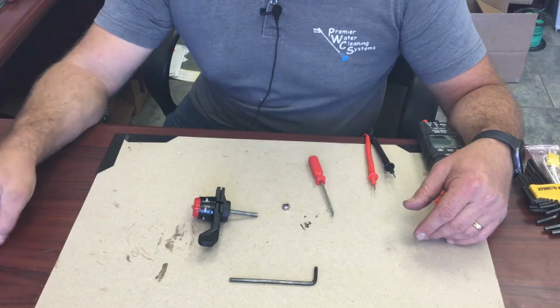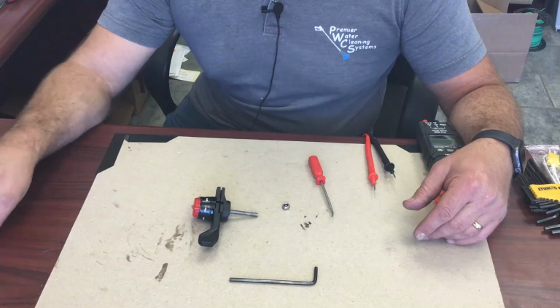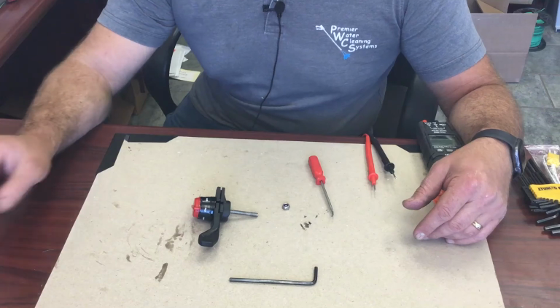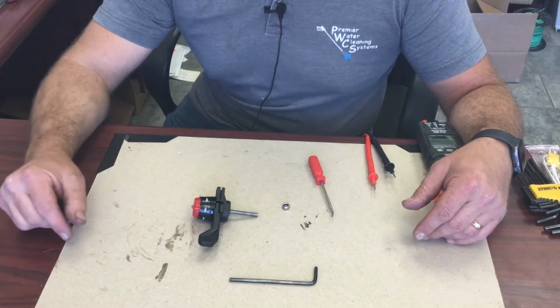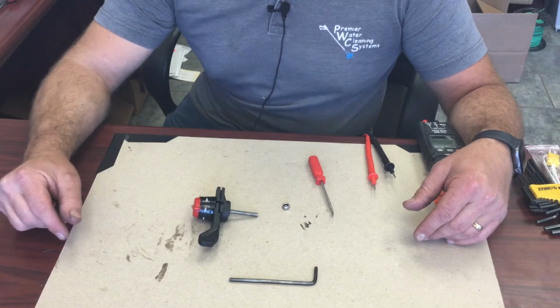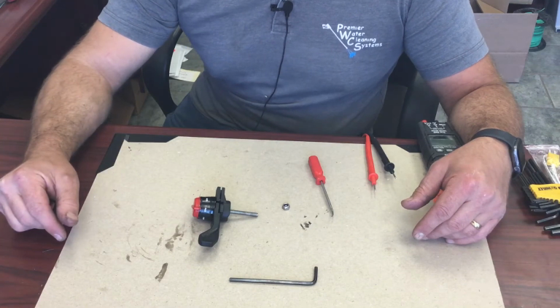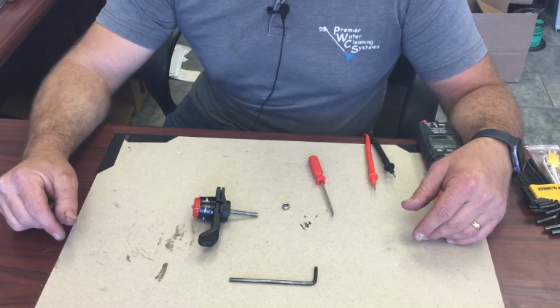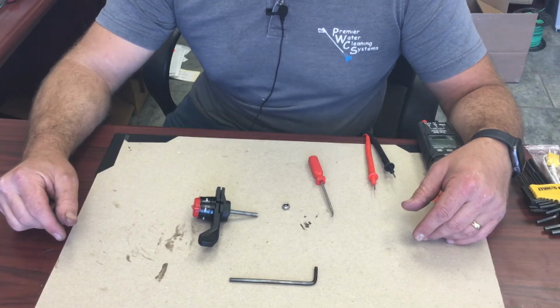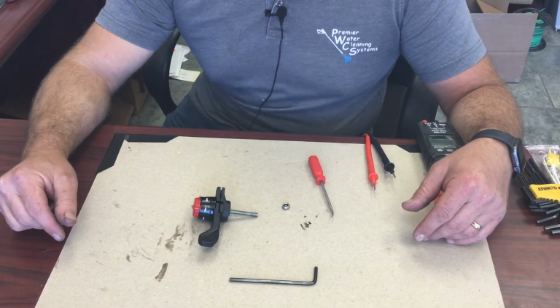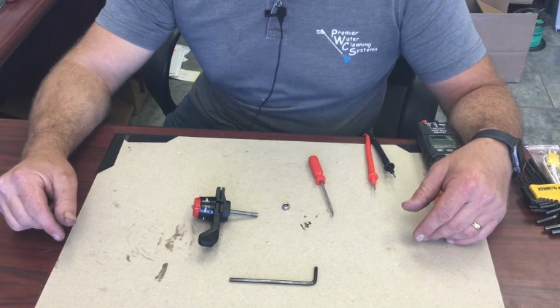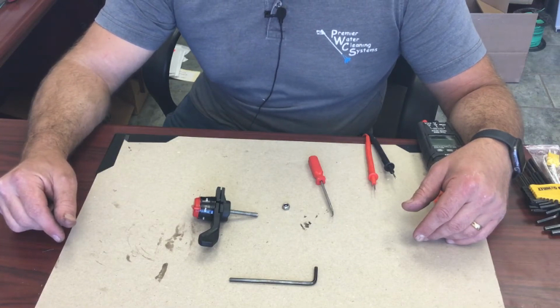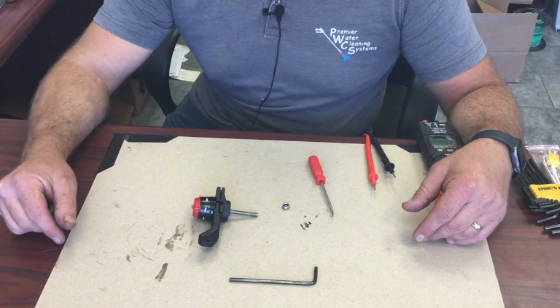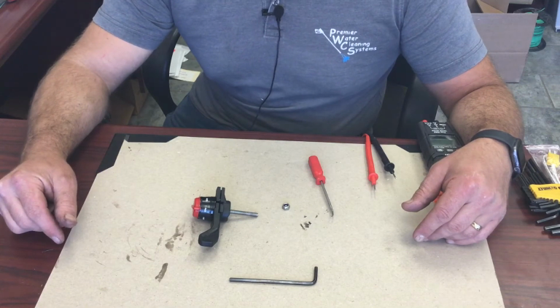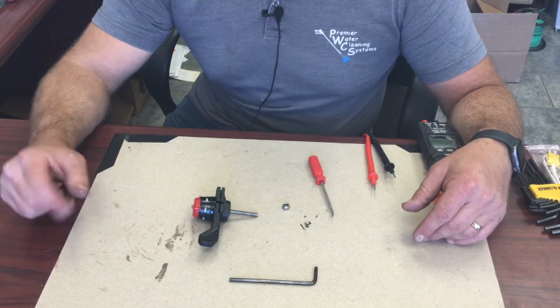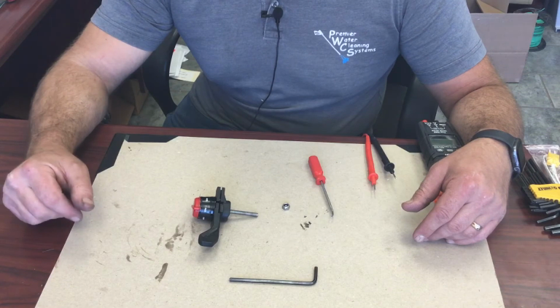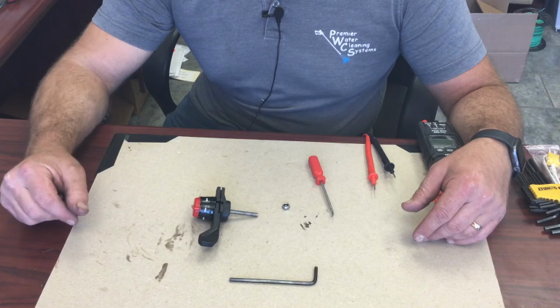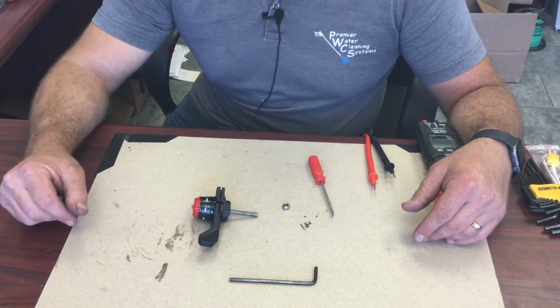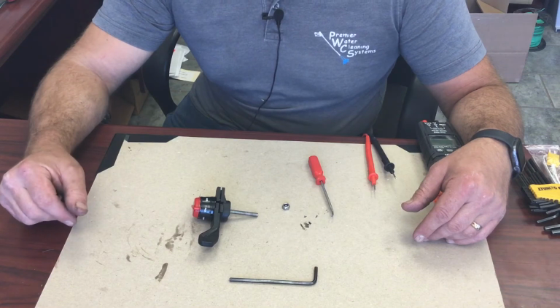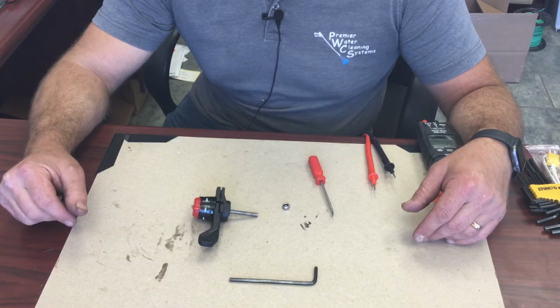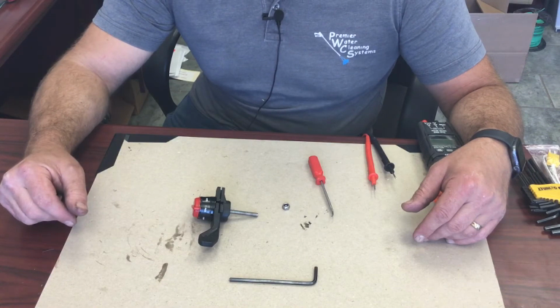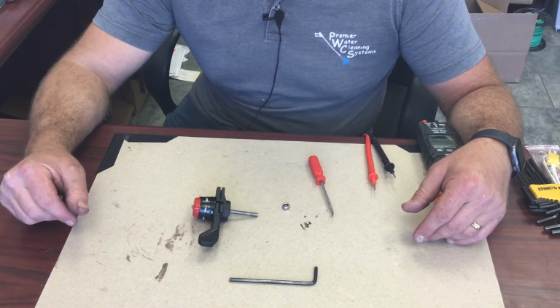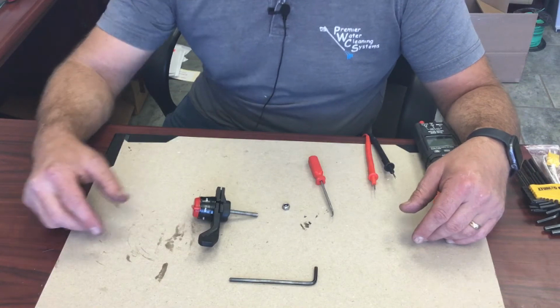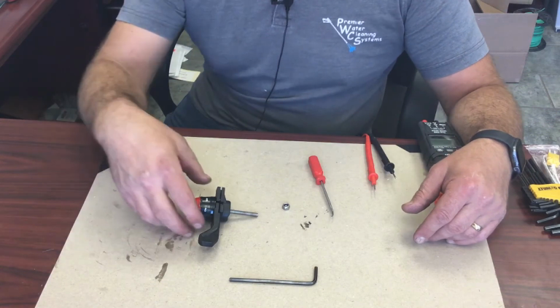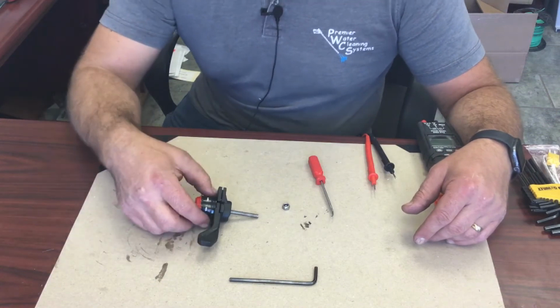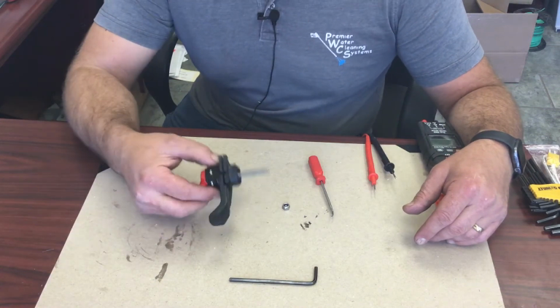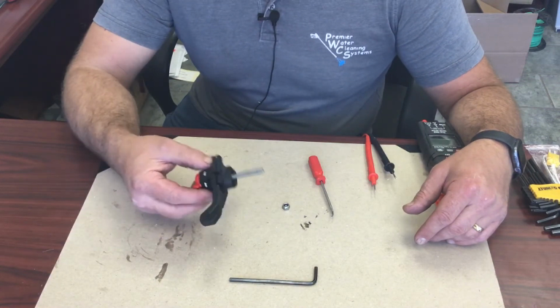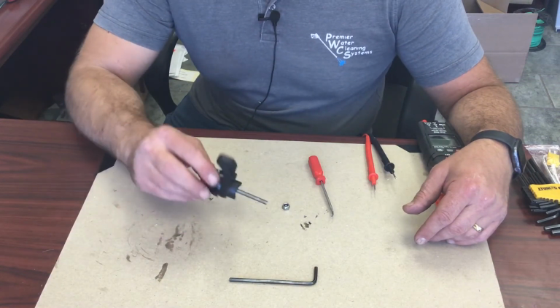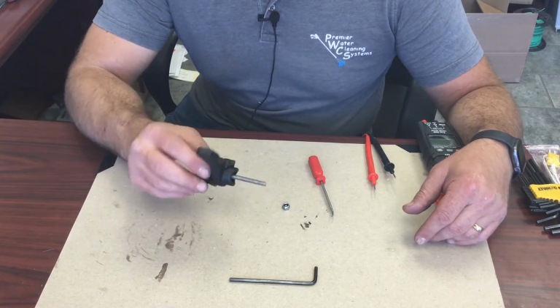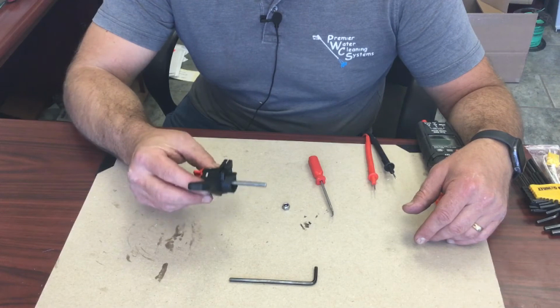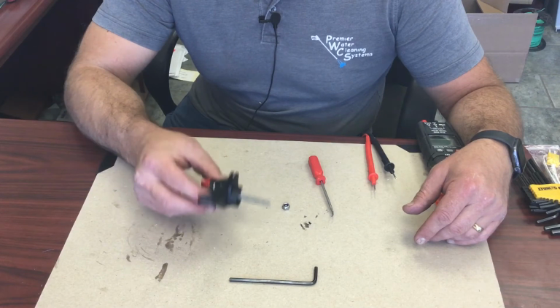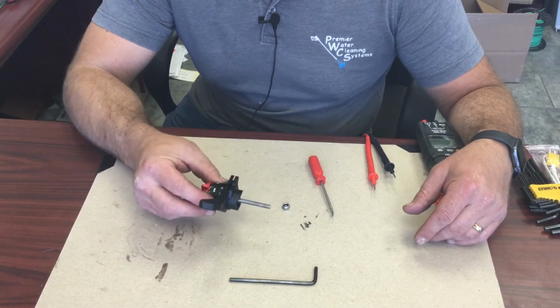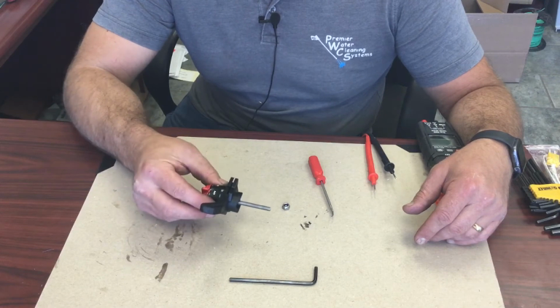Hi, this is Bob with Premier Water Cleaning Systems. I just did a video about how to adjust the throttle cable and I thought I'd better go over the switch a little bit better.